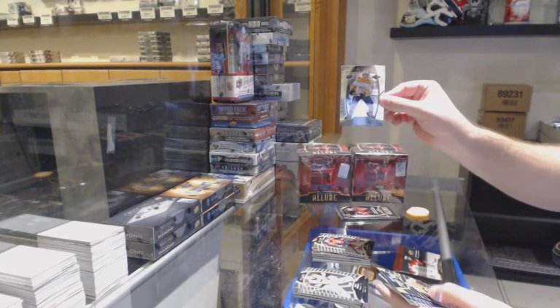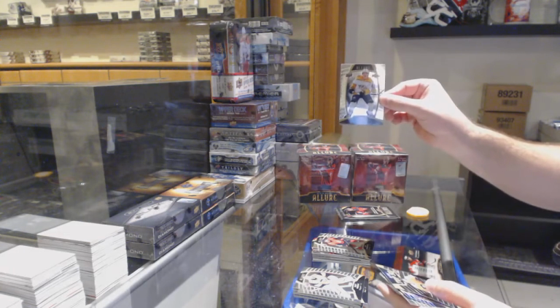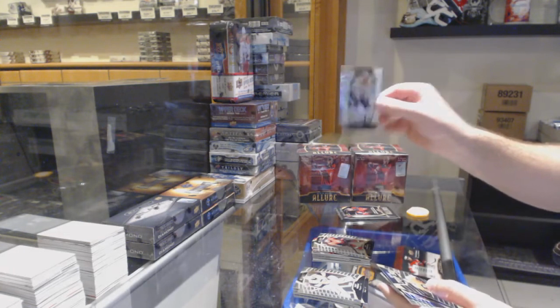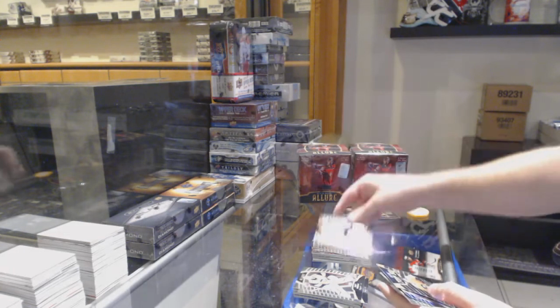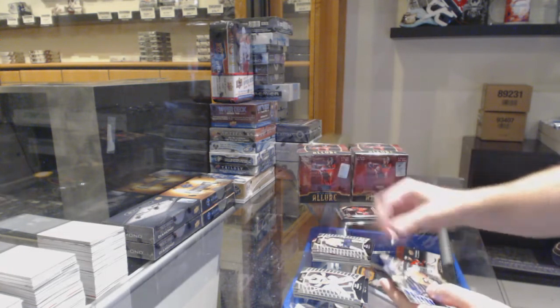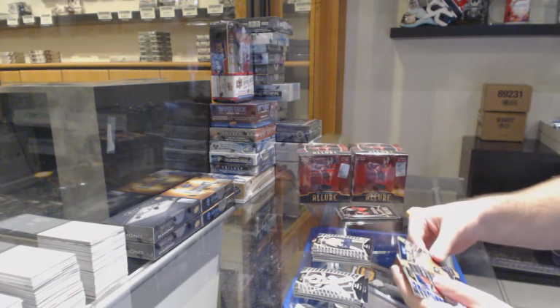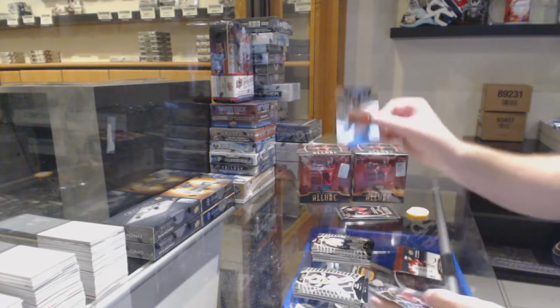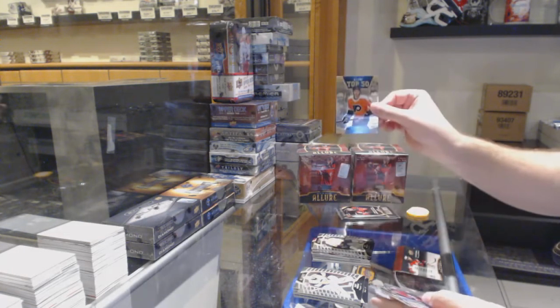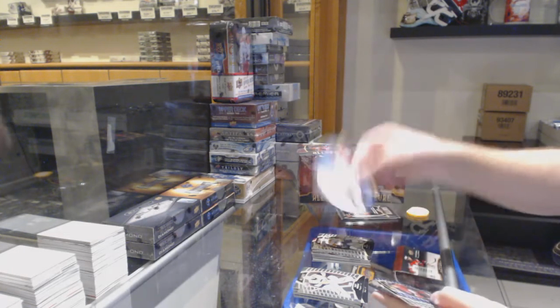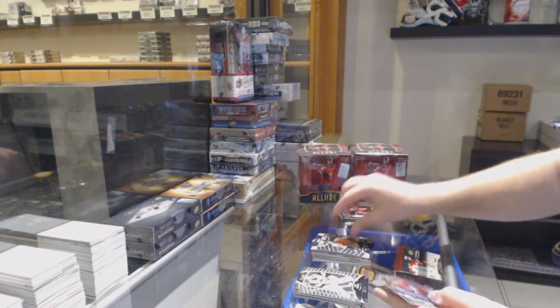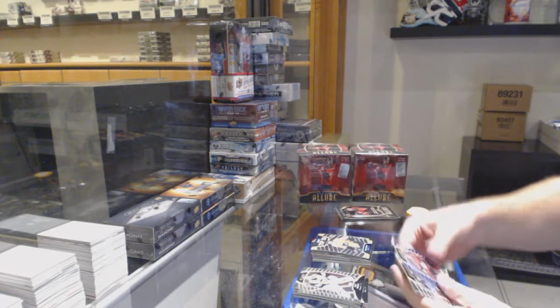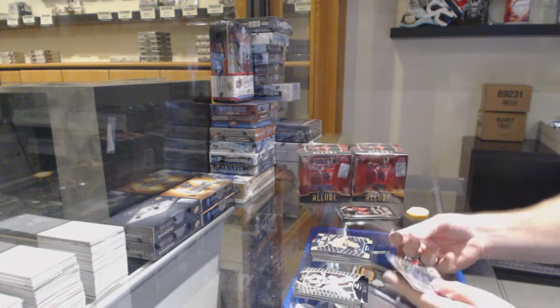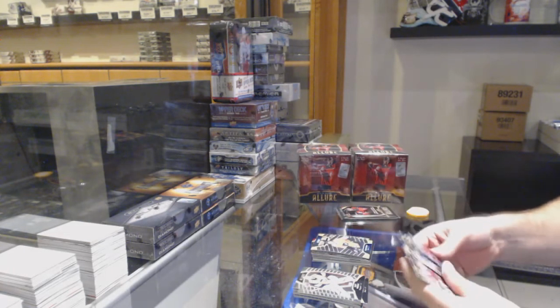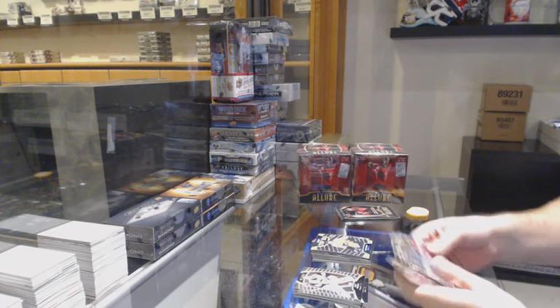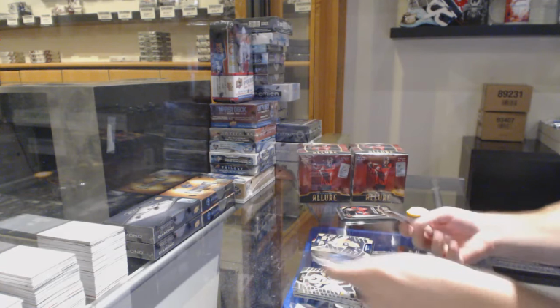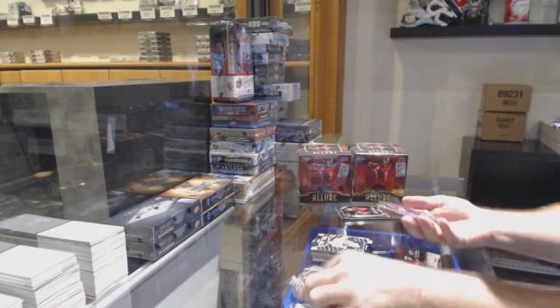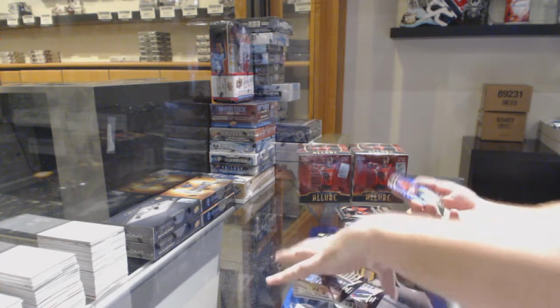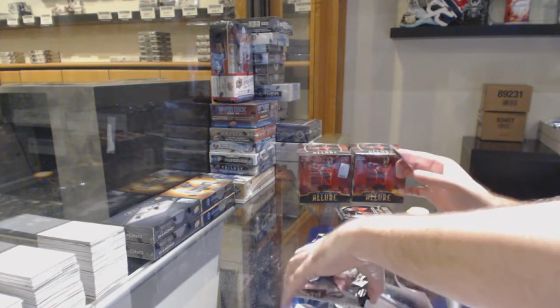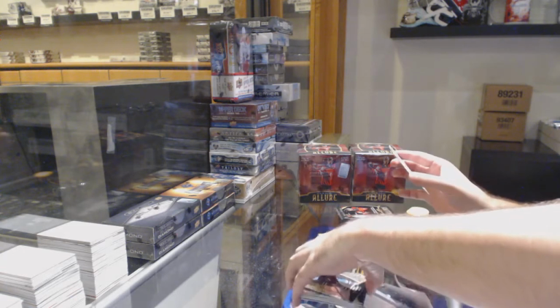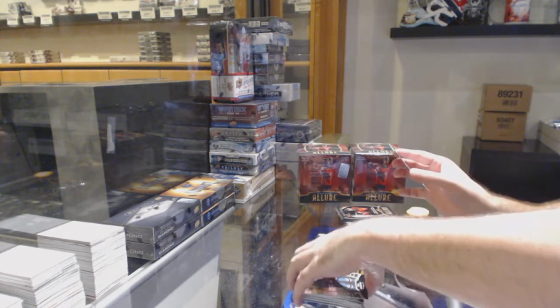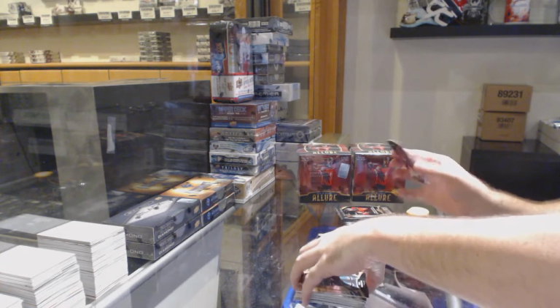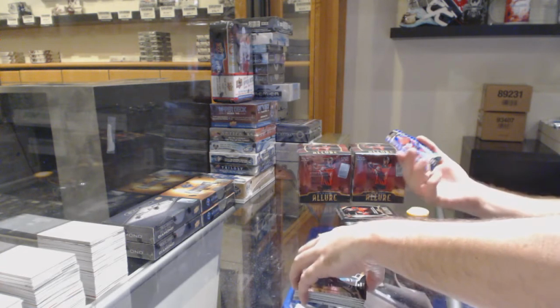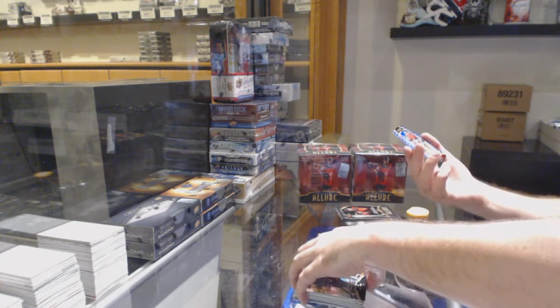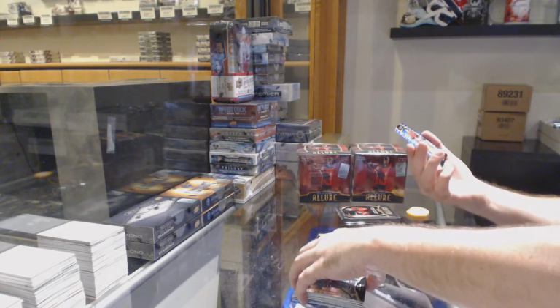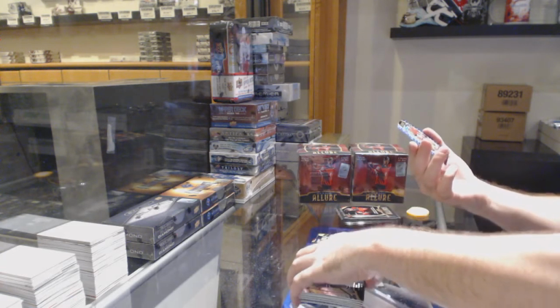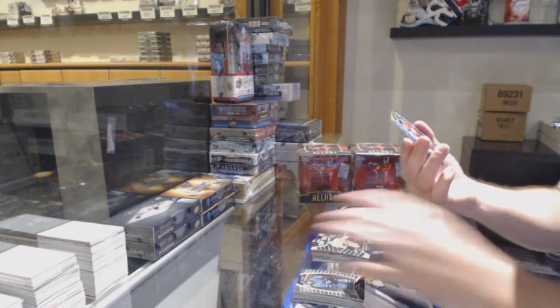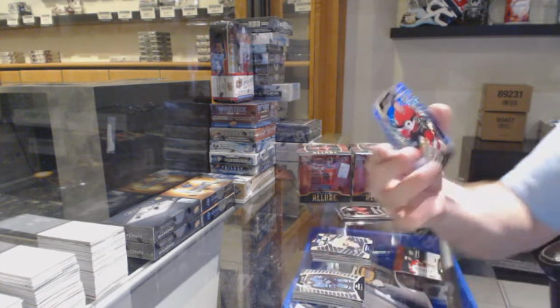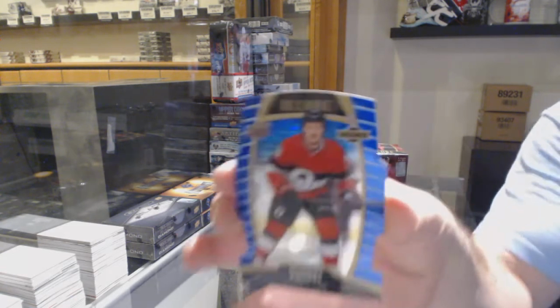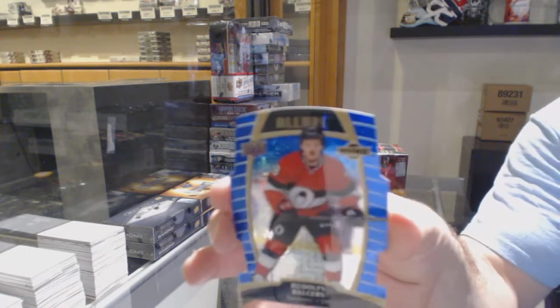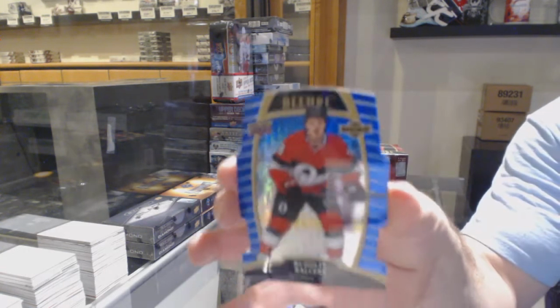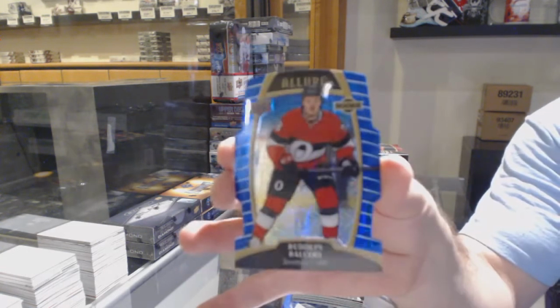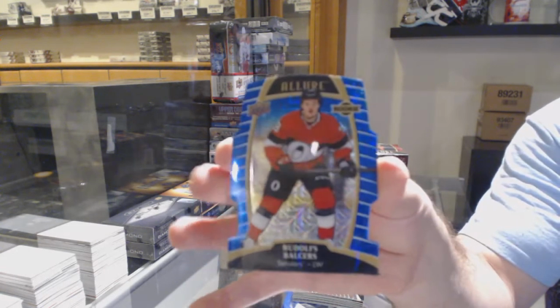Rookie of Verano for the Auto Center. Rem Pitlick rookie. Top 50 of Myers. And a blue-lined rookie of Rudolph Ballsters numbered to 25.